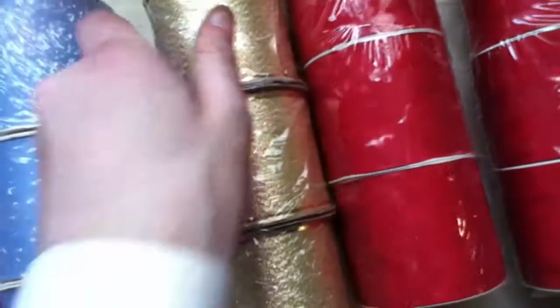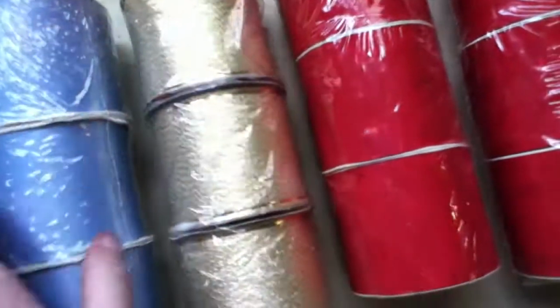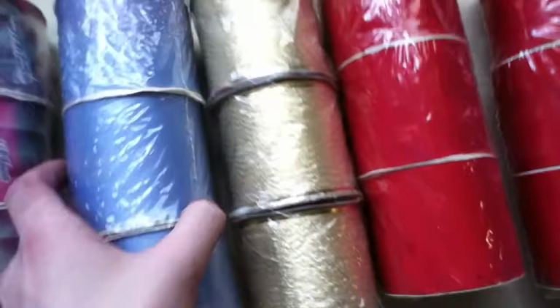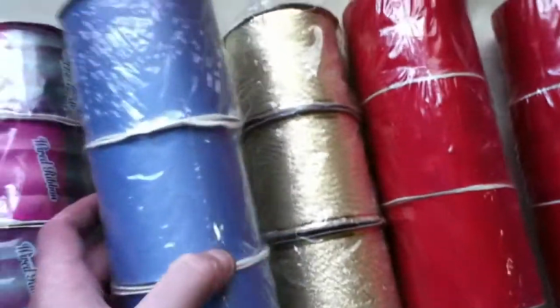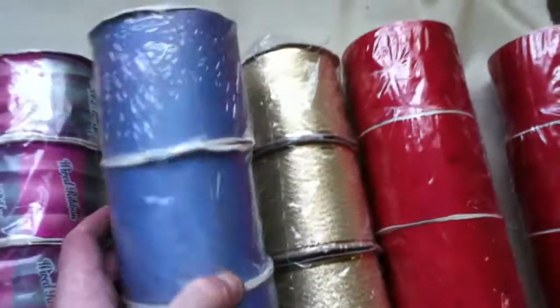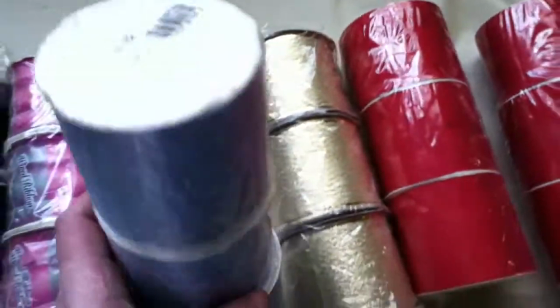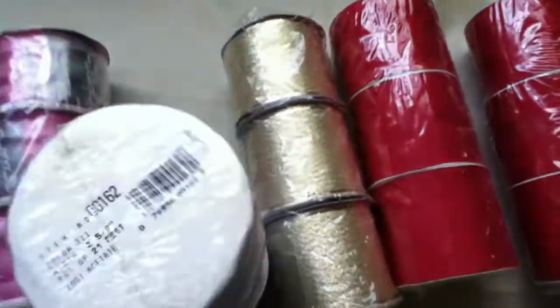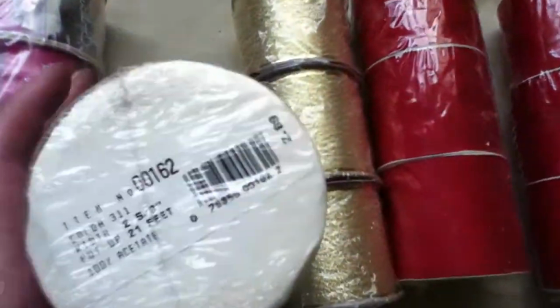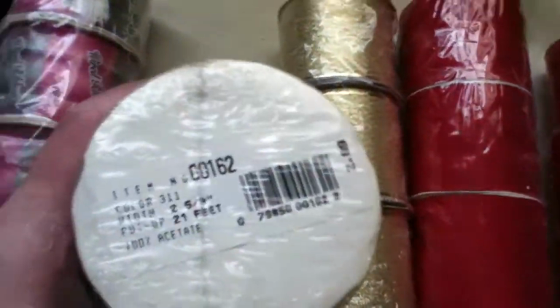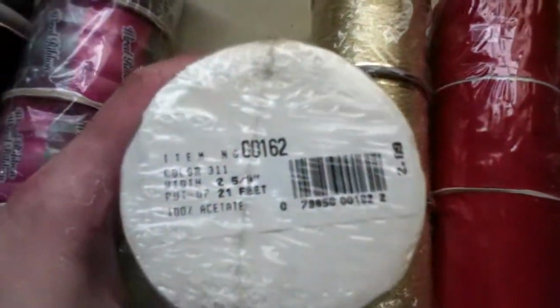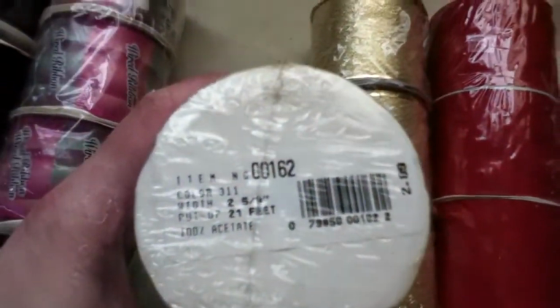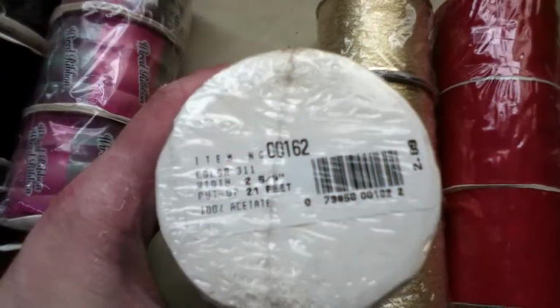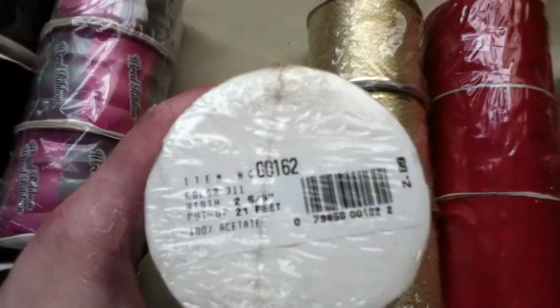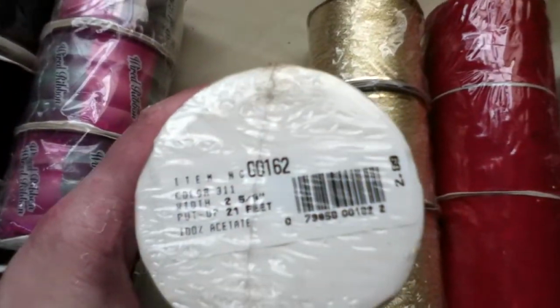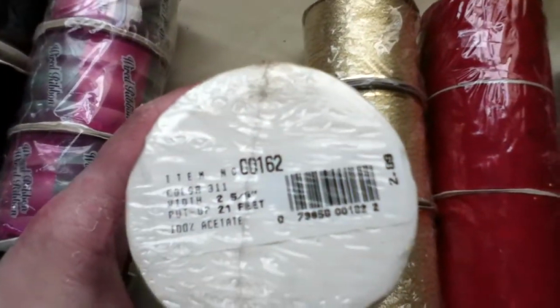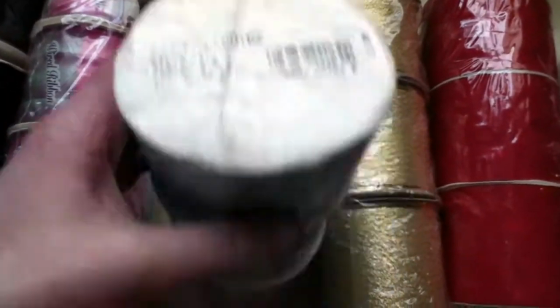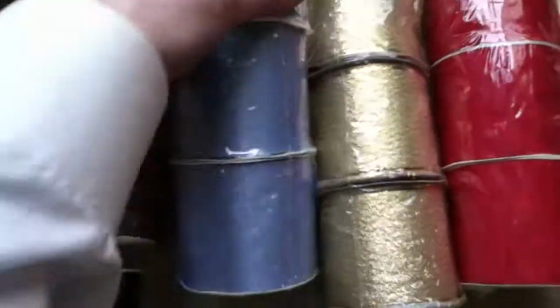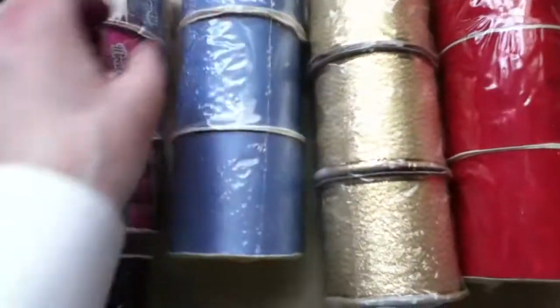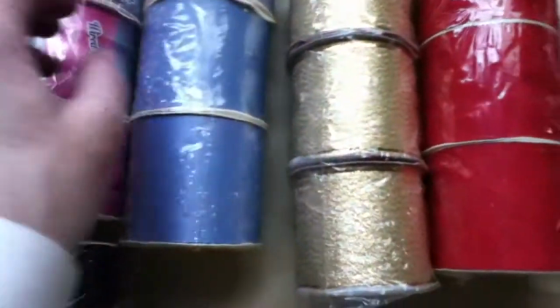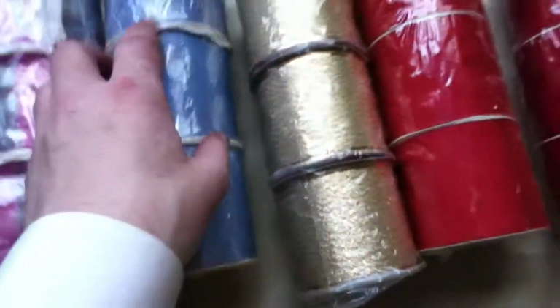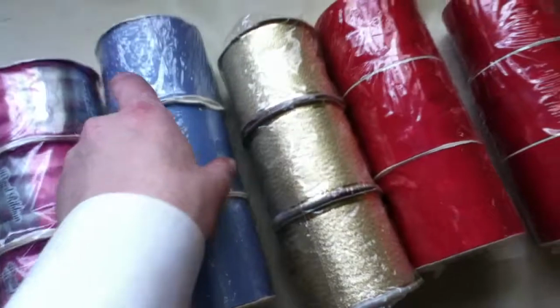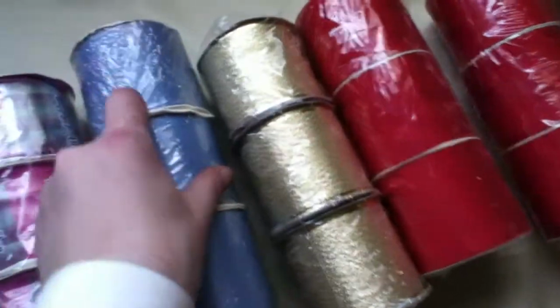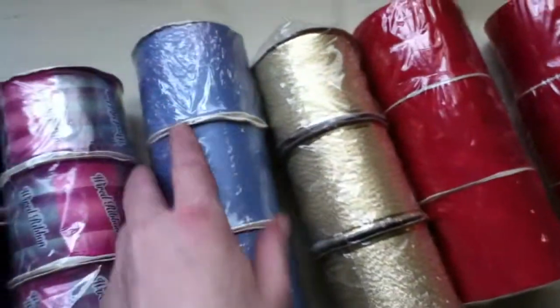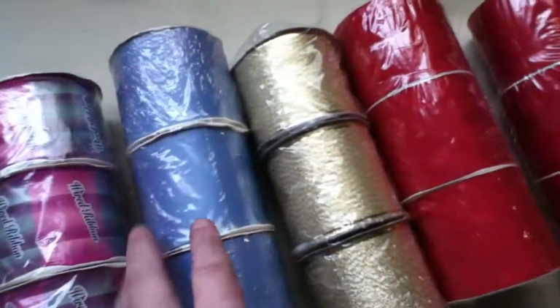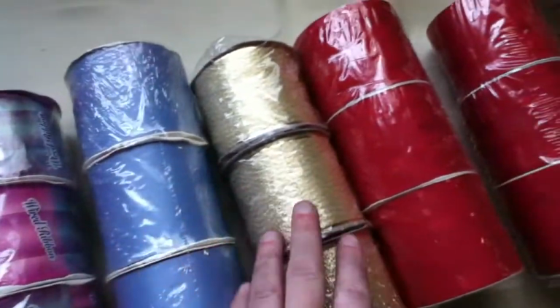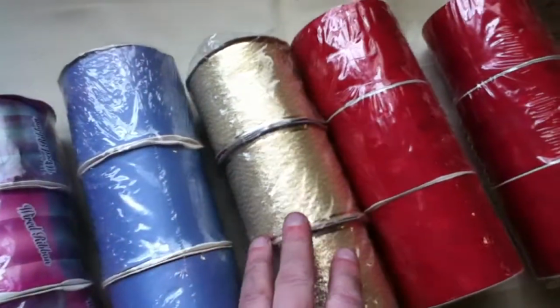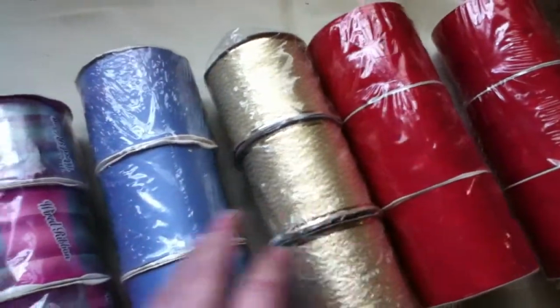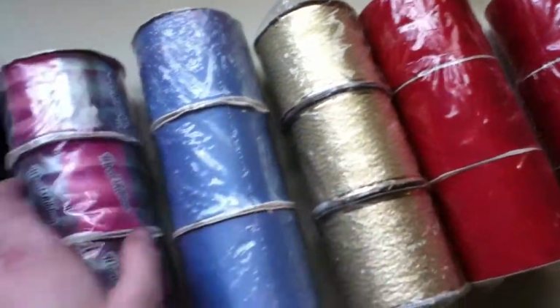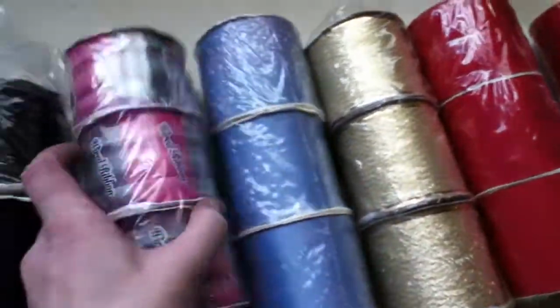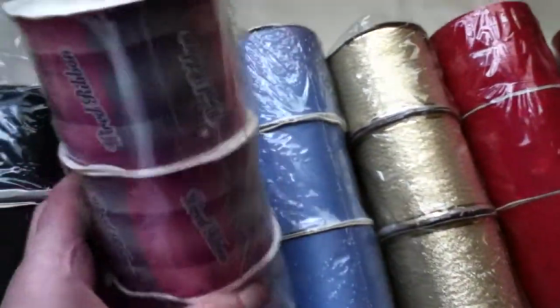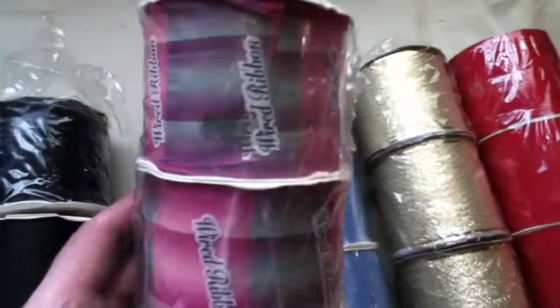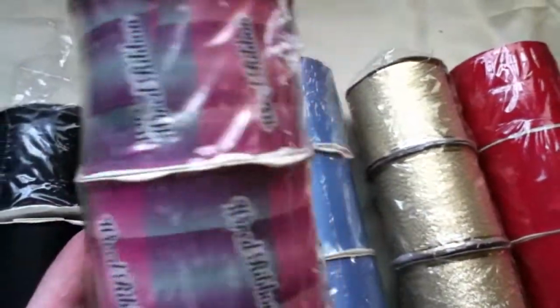We have one light blue. We have three rolls of the light blue, three rolls of metallic, three rolls of that.